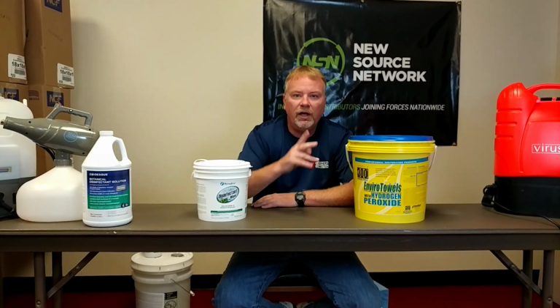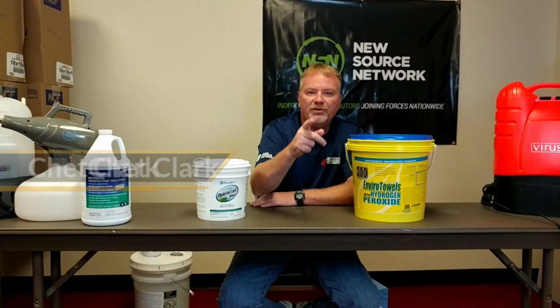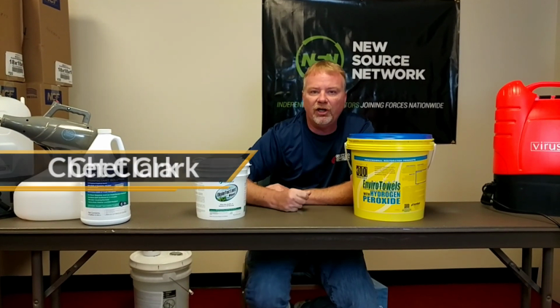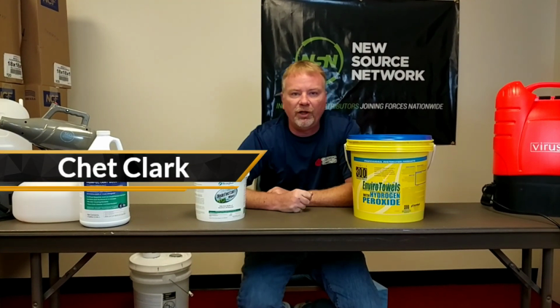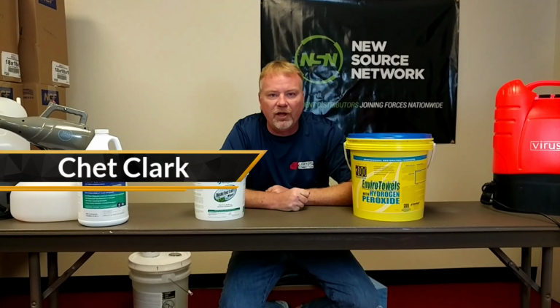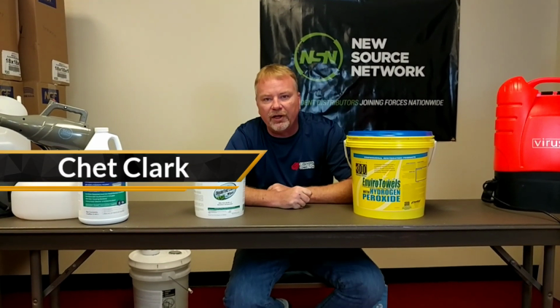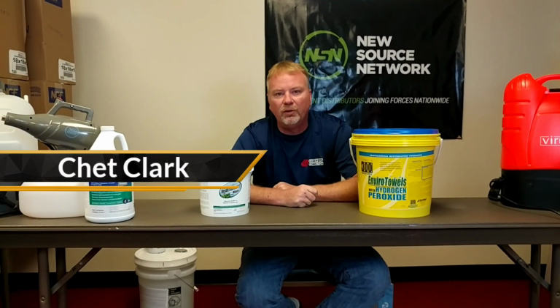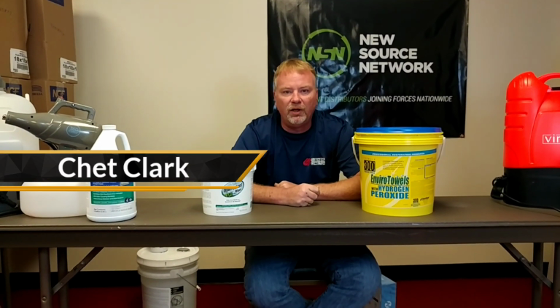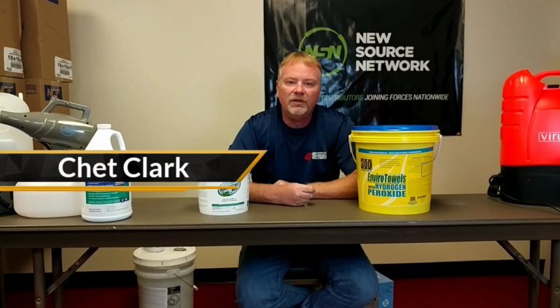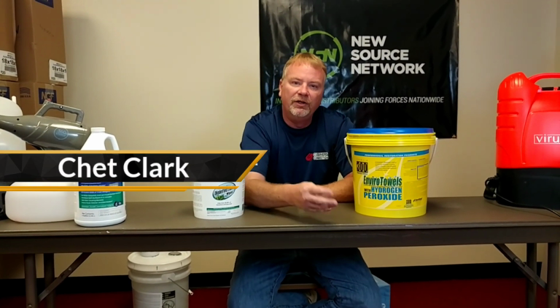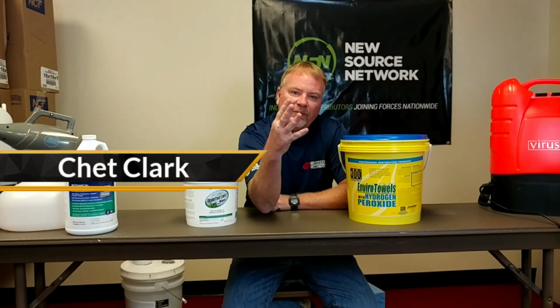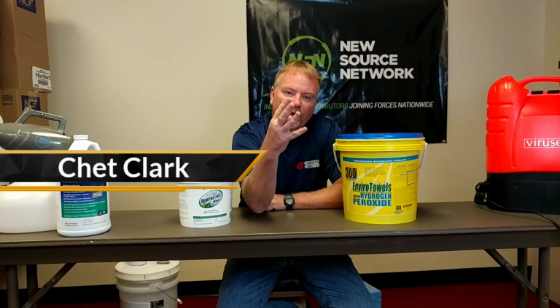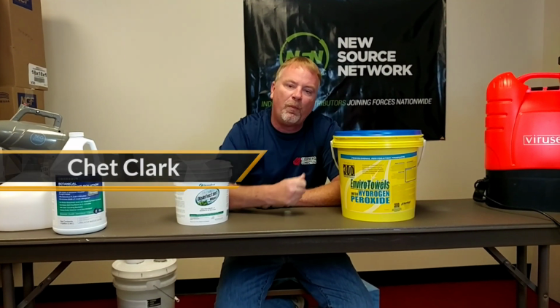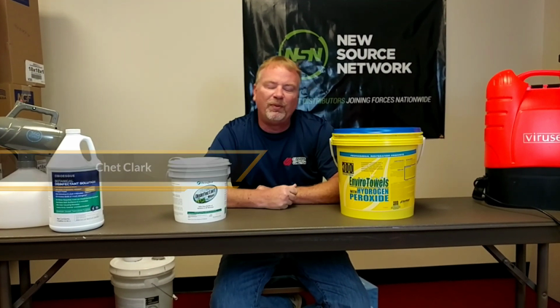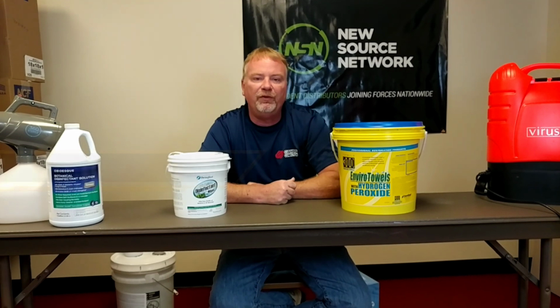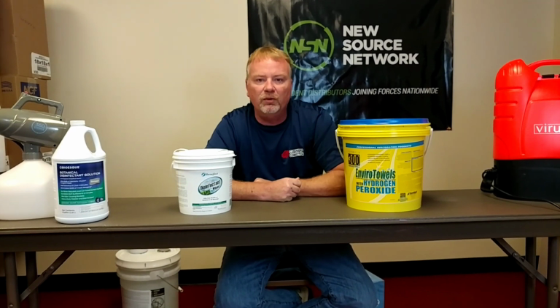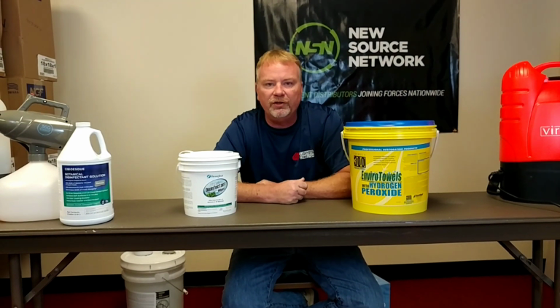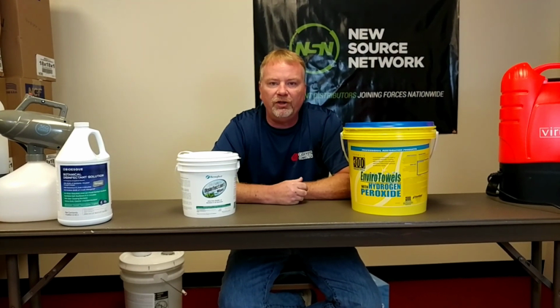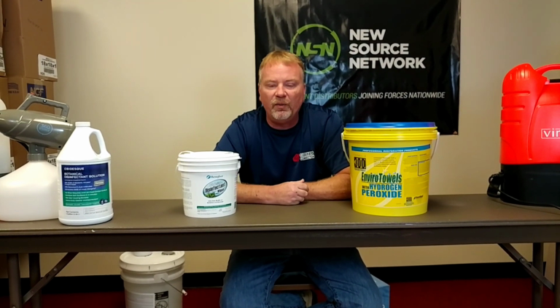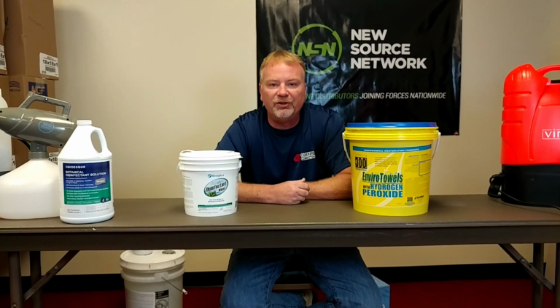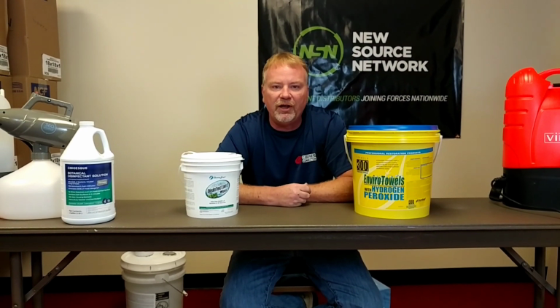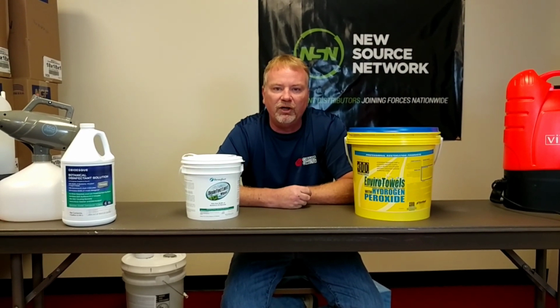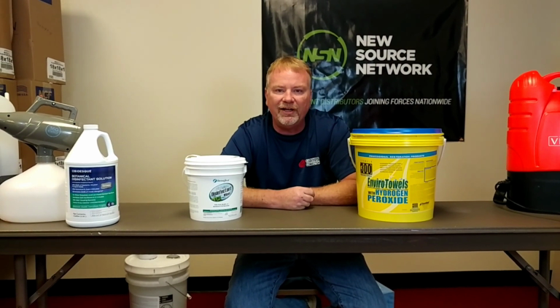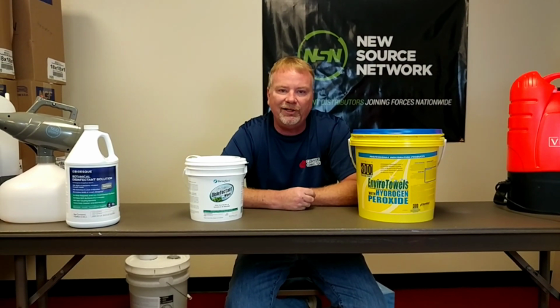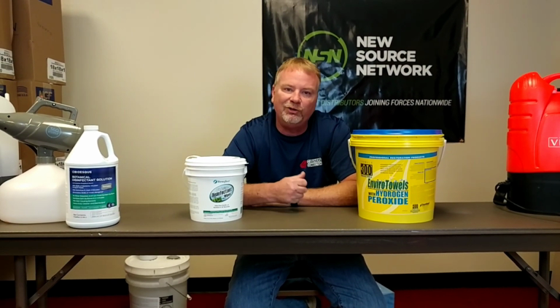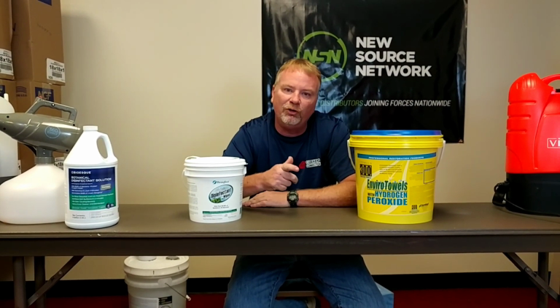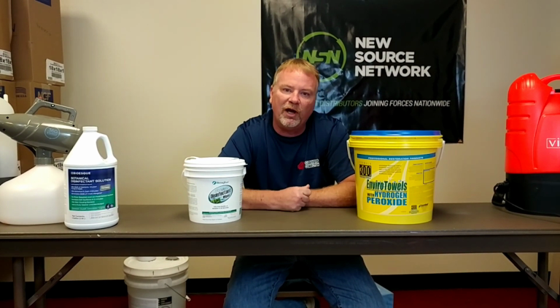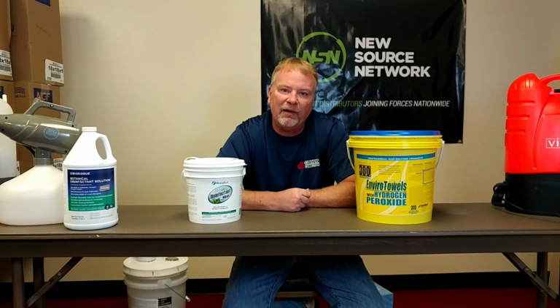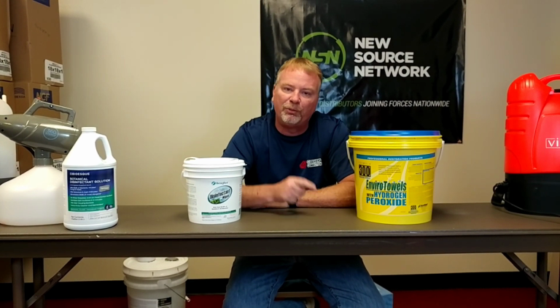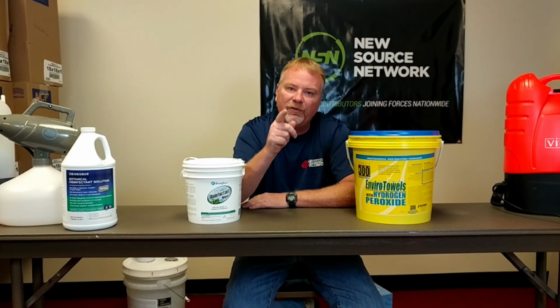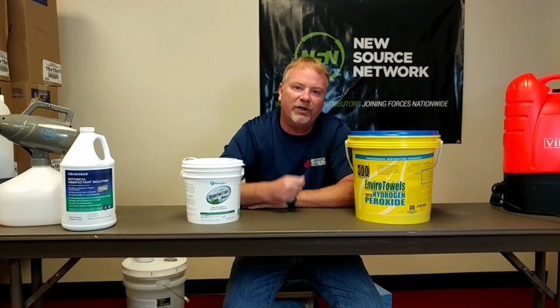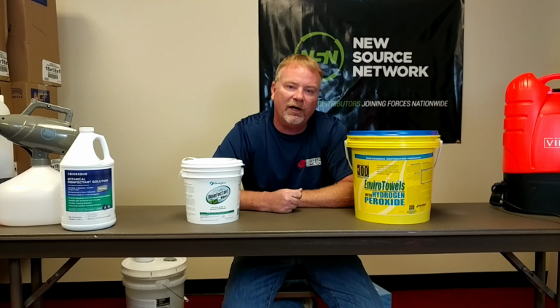Hey guys, this is Chet with Cleaners Connection down here in North Little Rock. Today I'm going to do a four-part video with you and show you how we're going to disinfect for COVID-19, do it and do it right, and be able to prove that you've done it right.